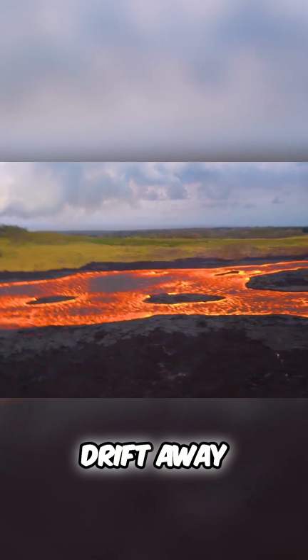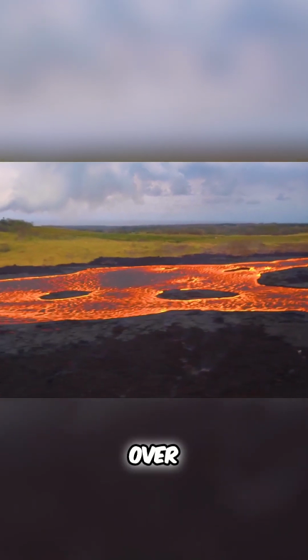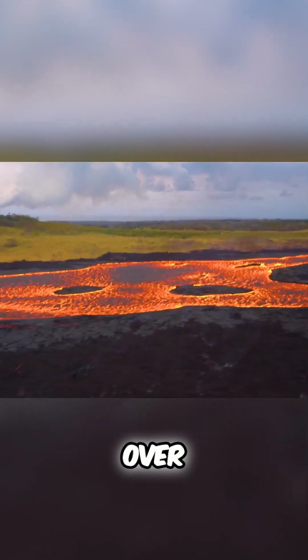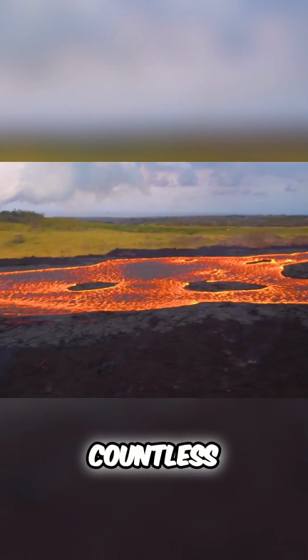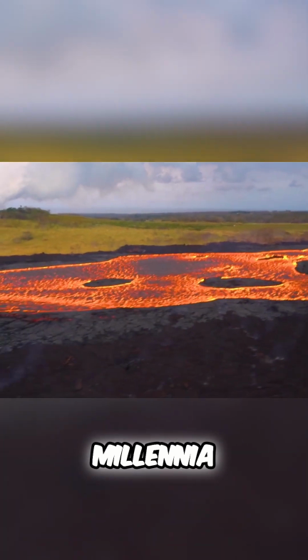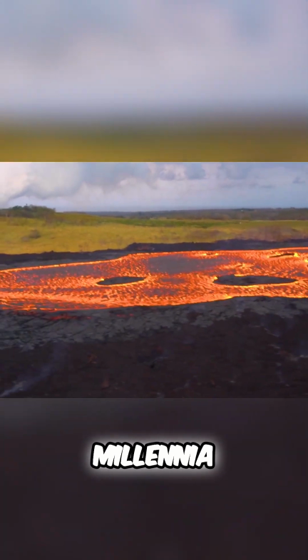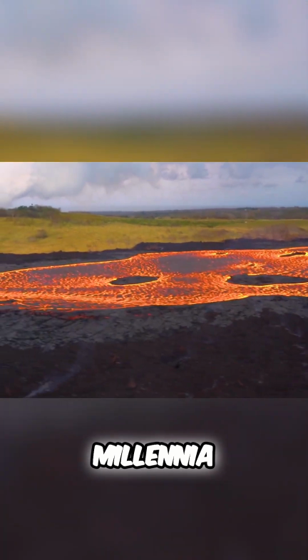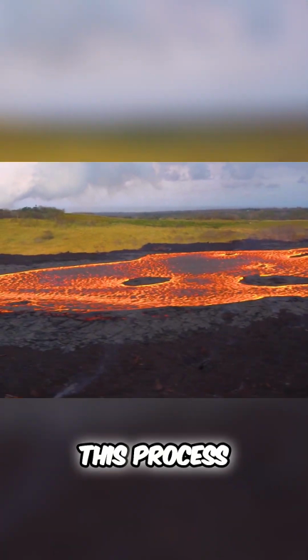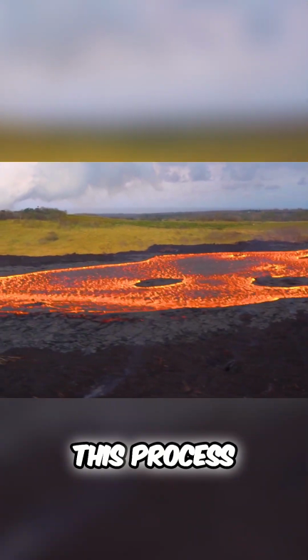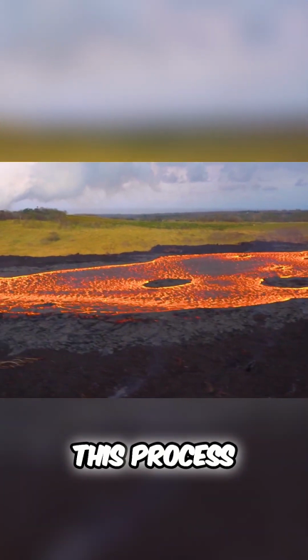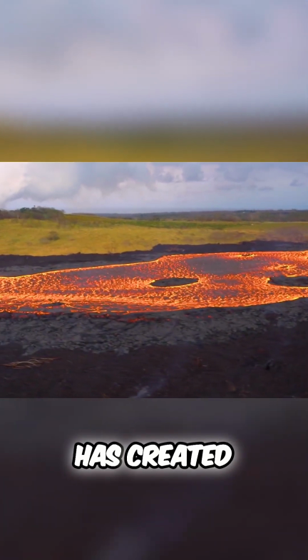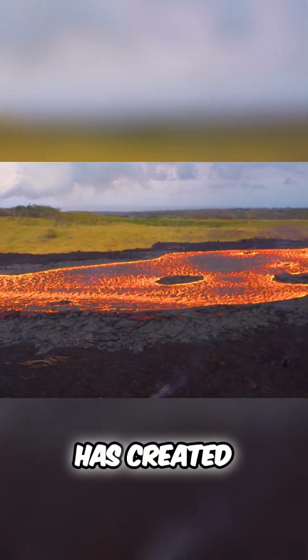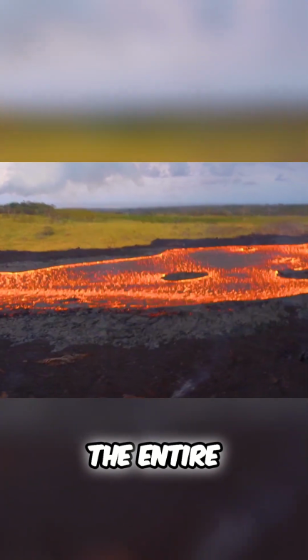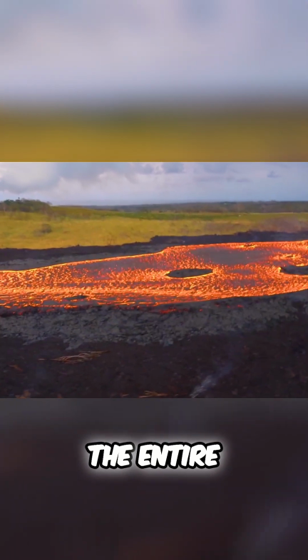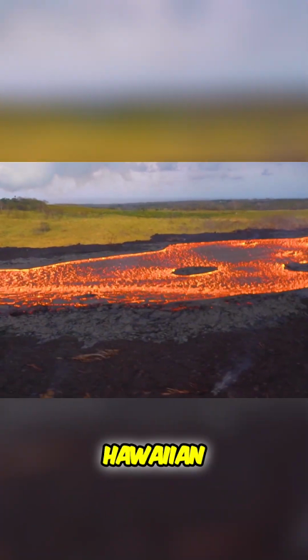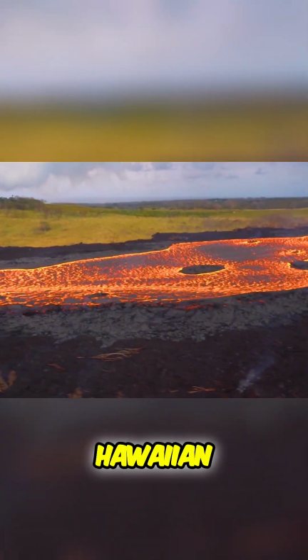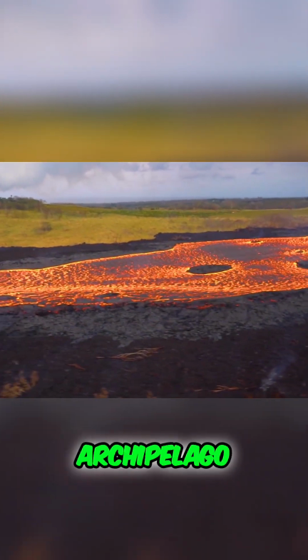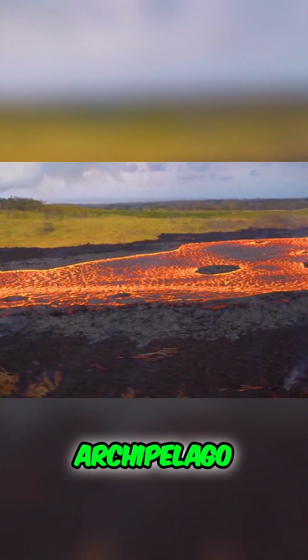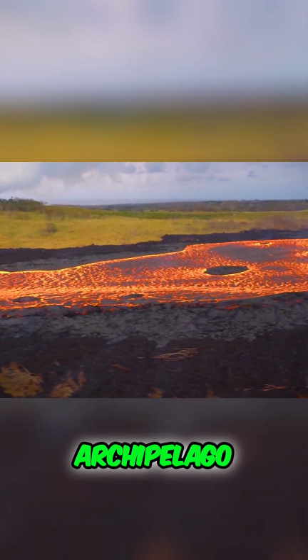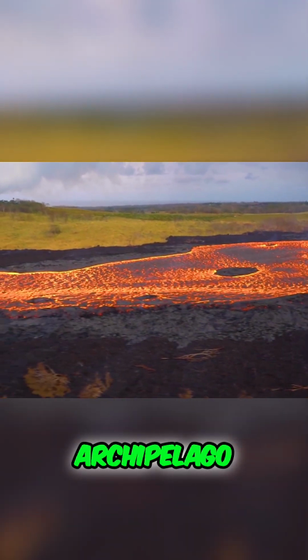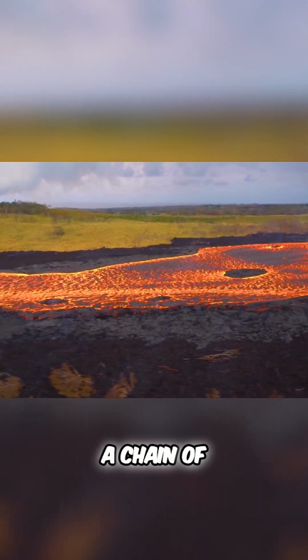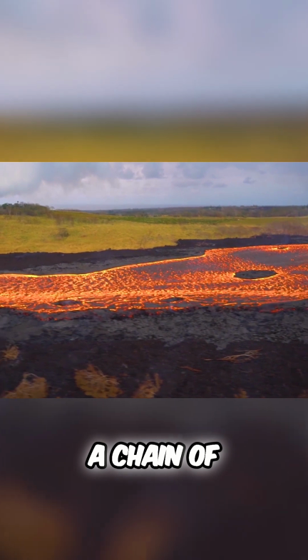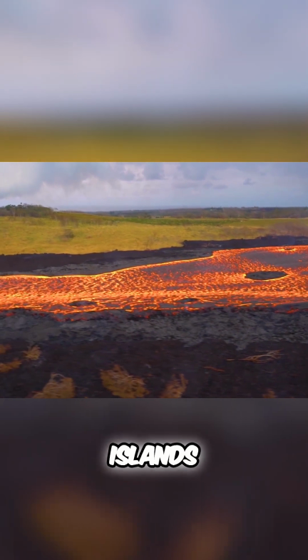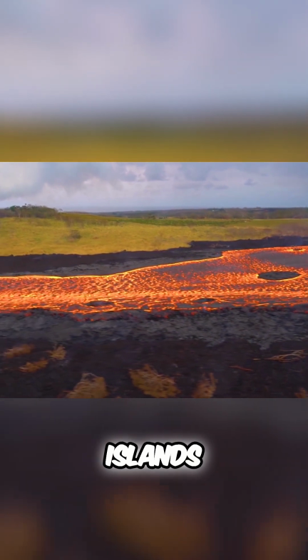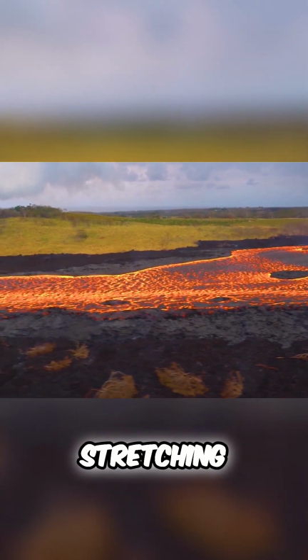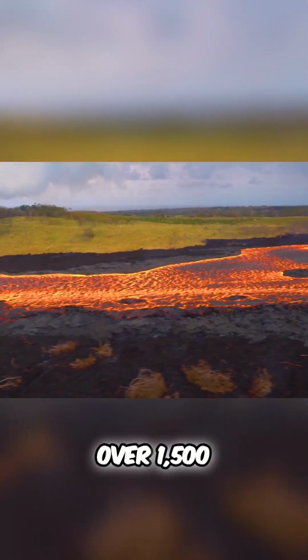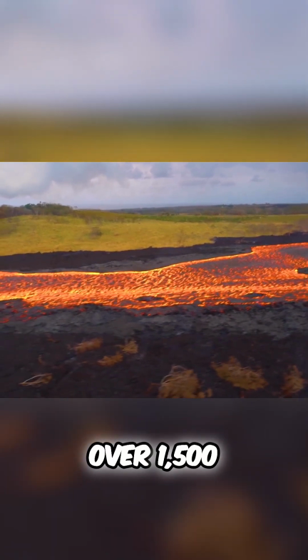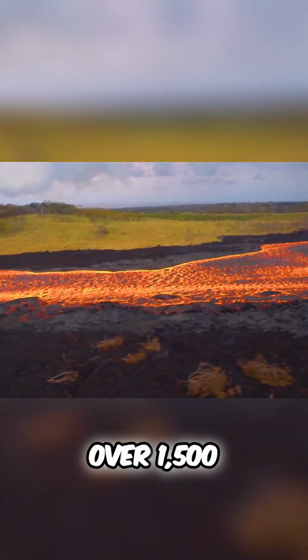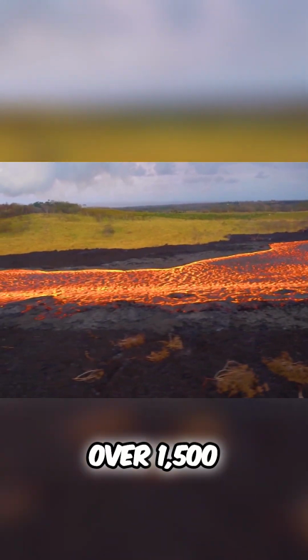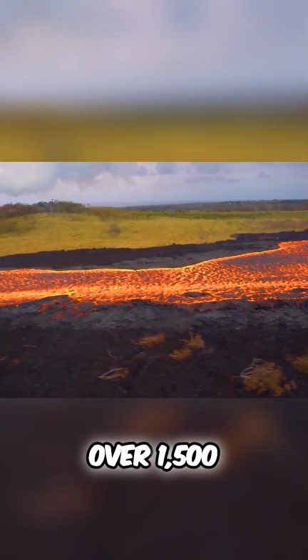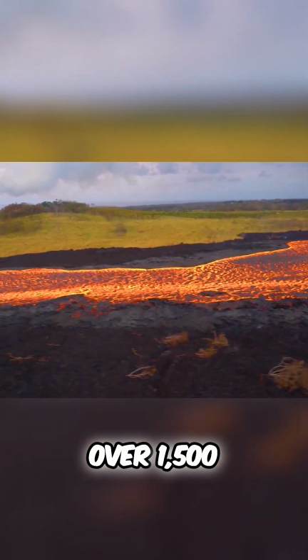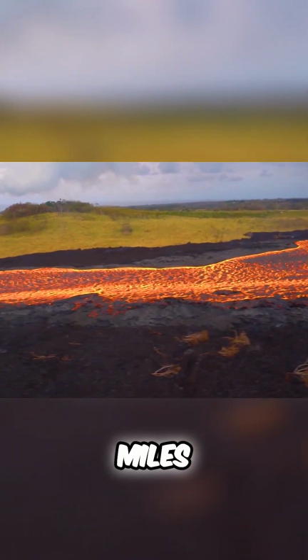Over countless millennia, this process has created the entire Hawaiian archipelago, a chain of islands stretching over 1,500 miles.